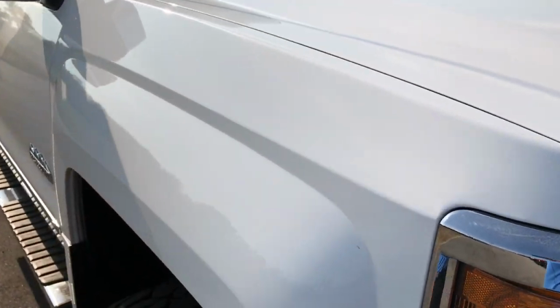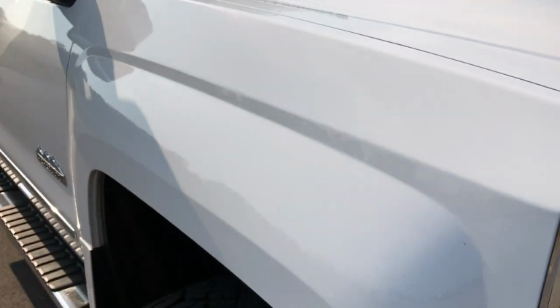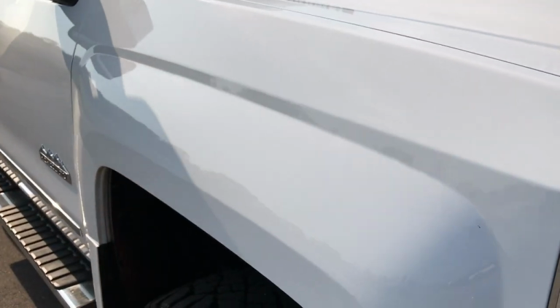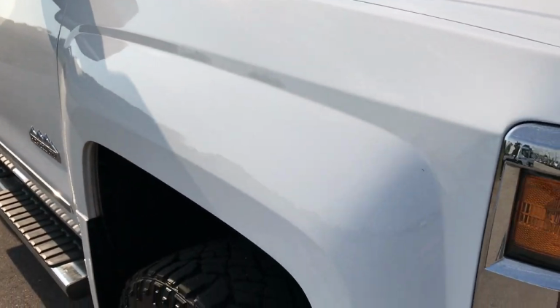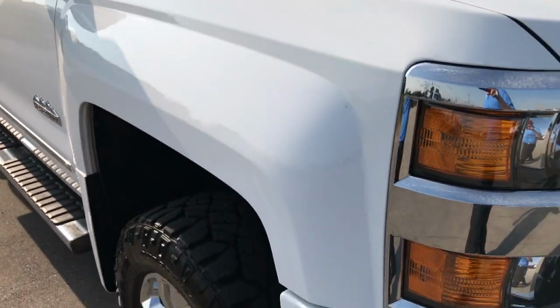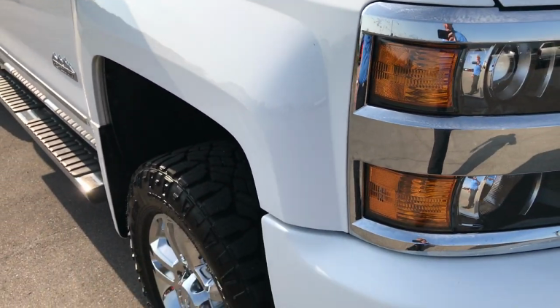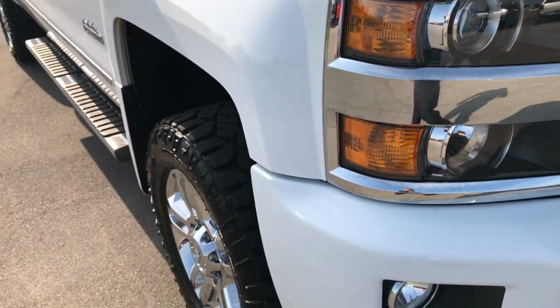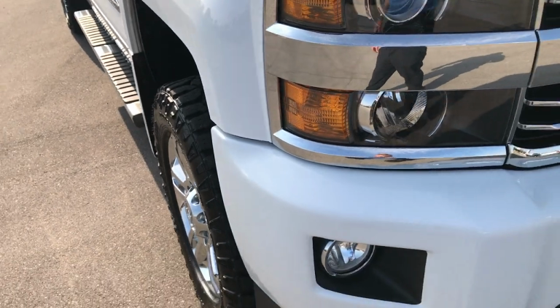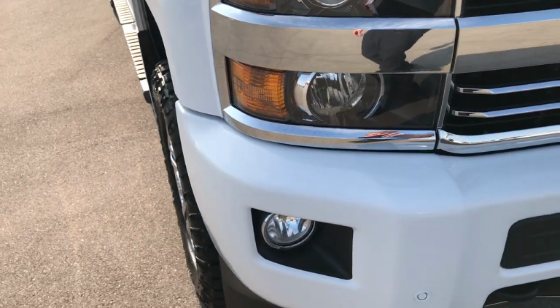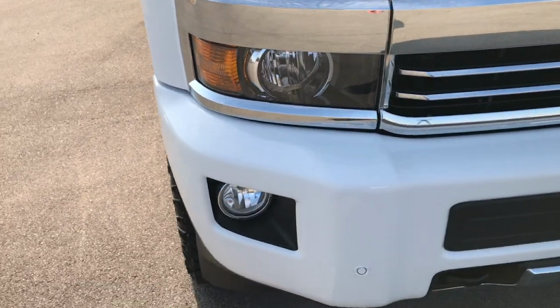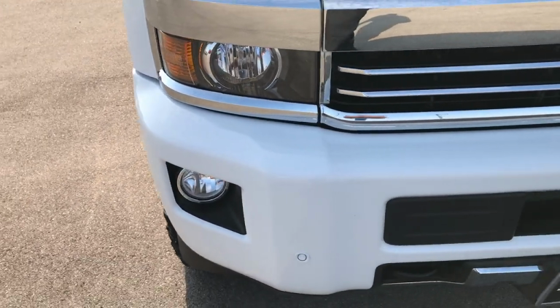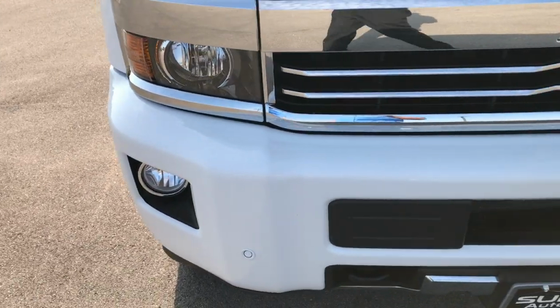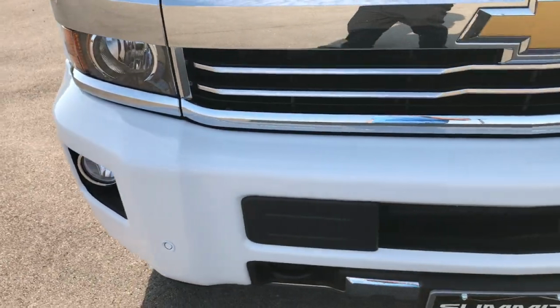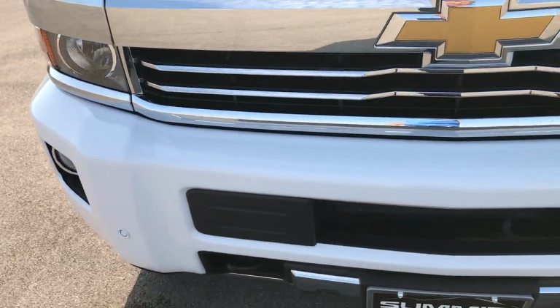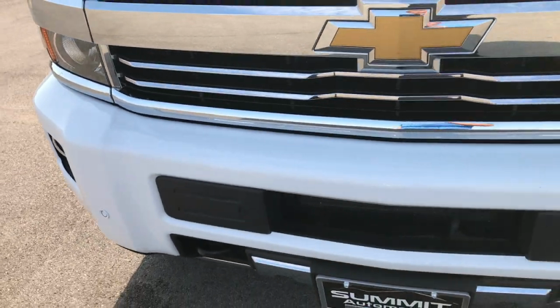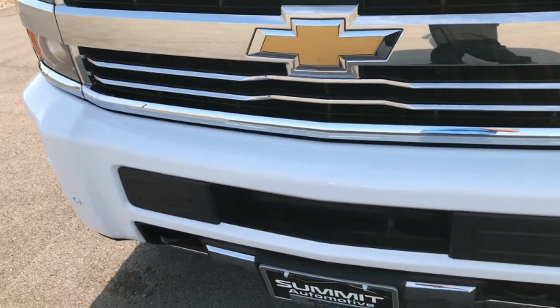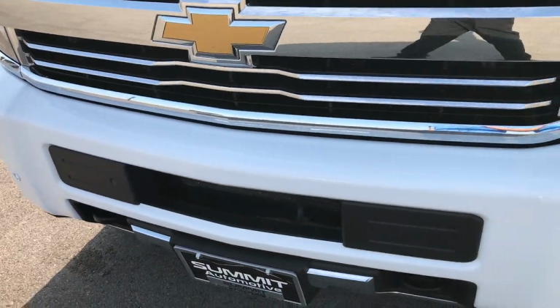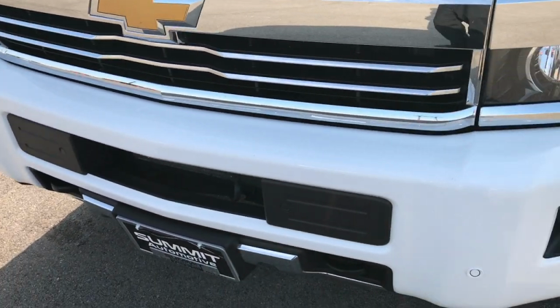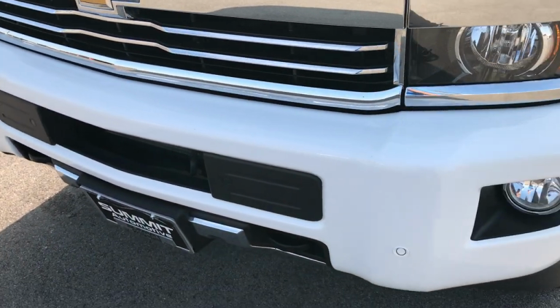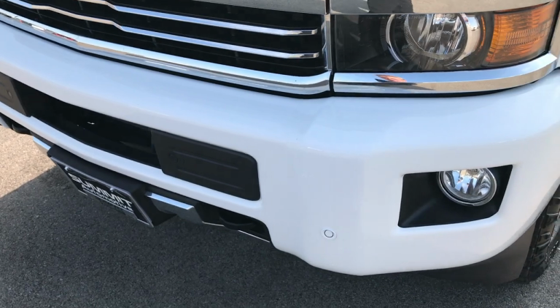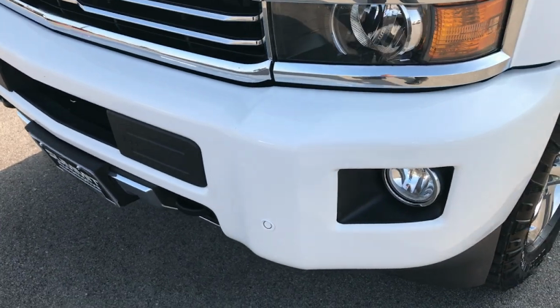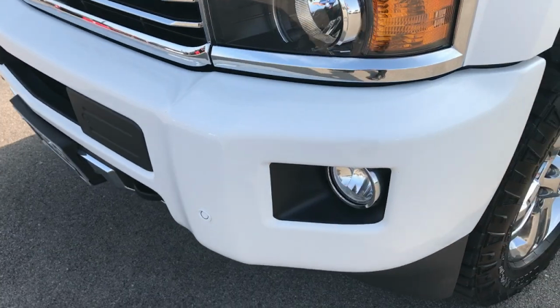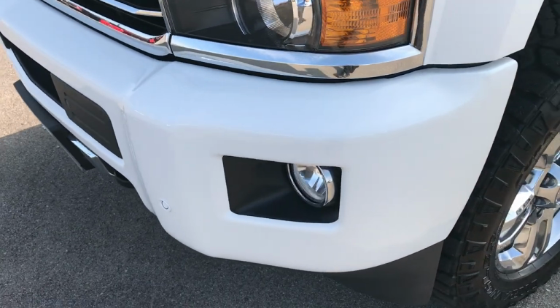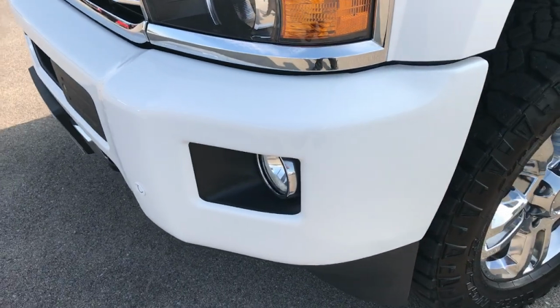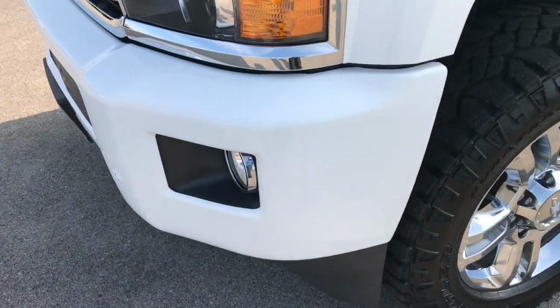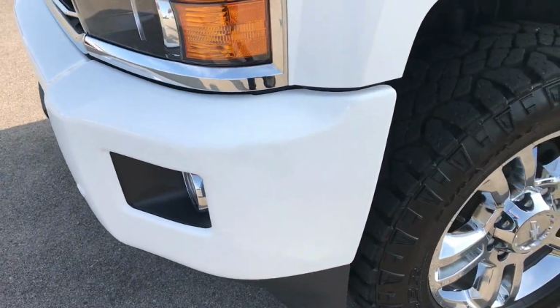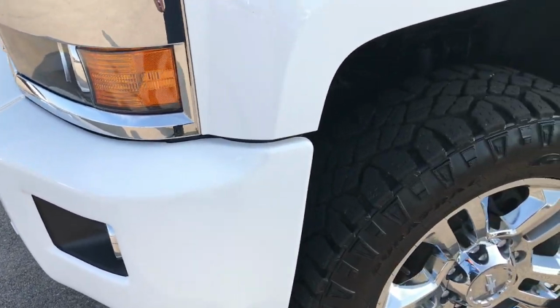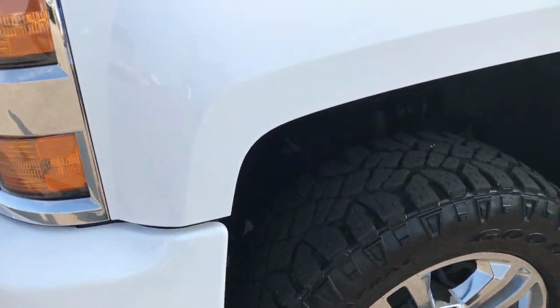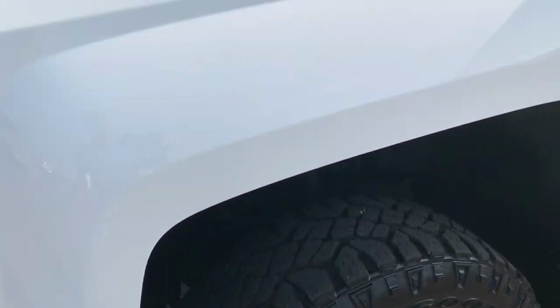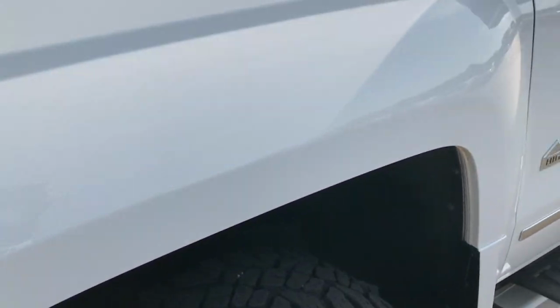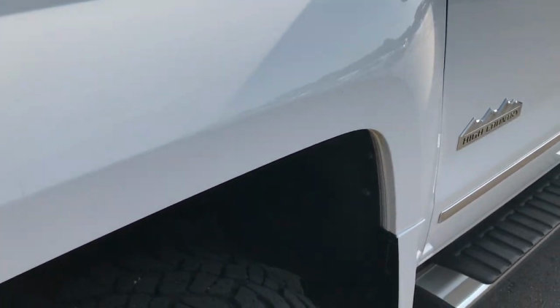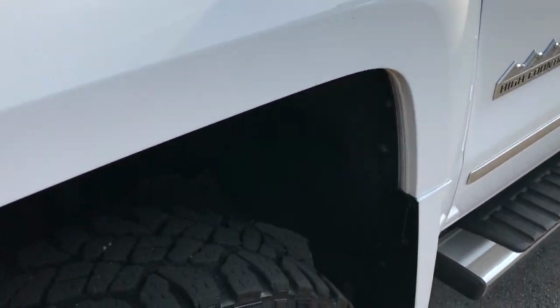From this HD video, you'll be able to tell that this truck is extremely clean all the way around. If you have HD capabilities on your computer, tablet, or smartphone, turn them on now because it's like you're right here walking next to the truck with me.